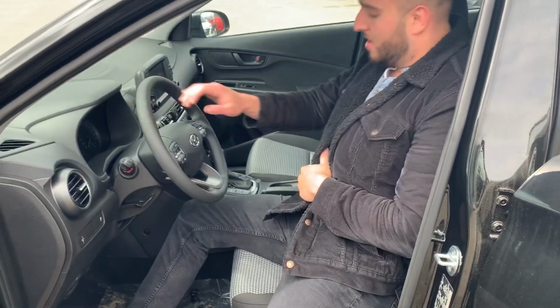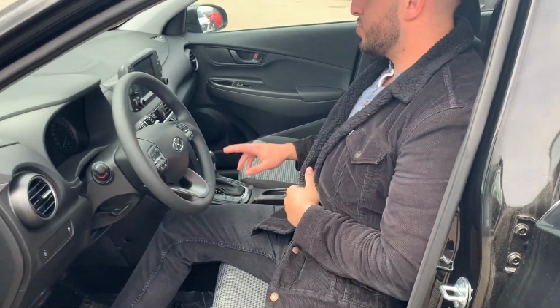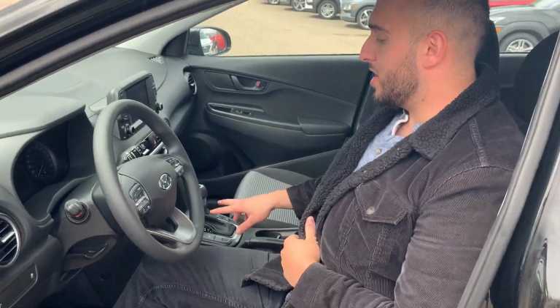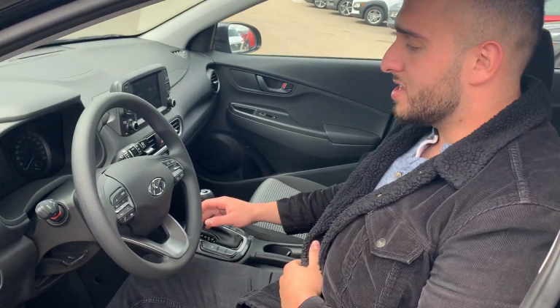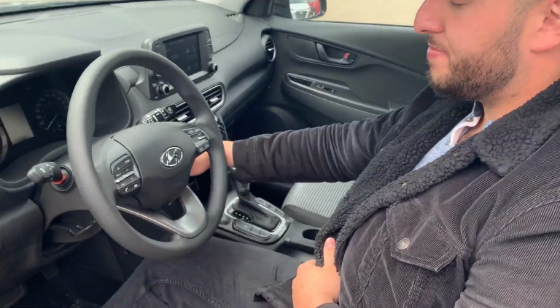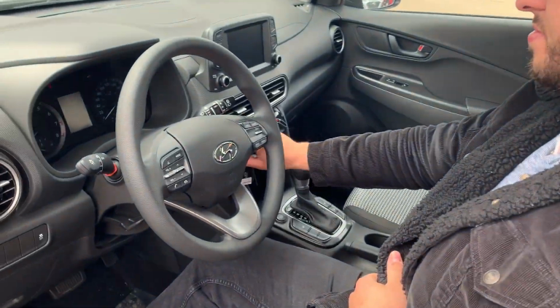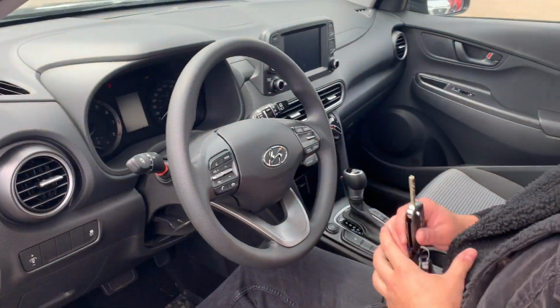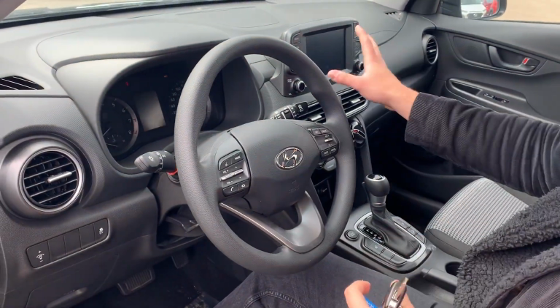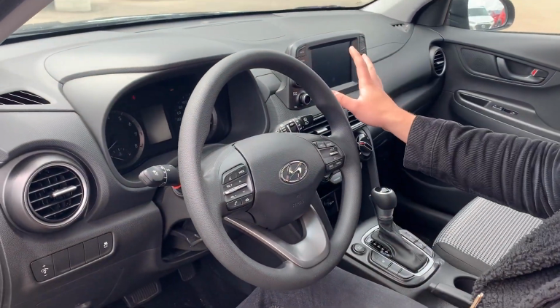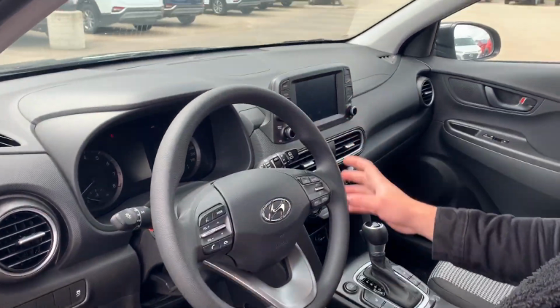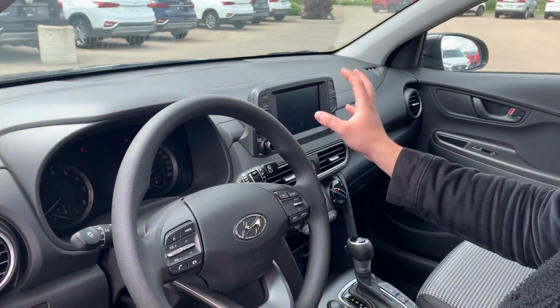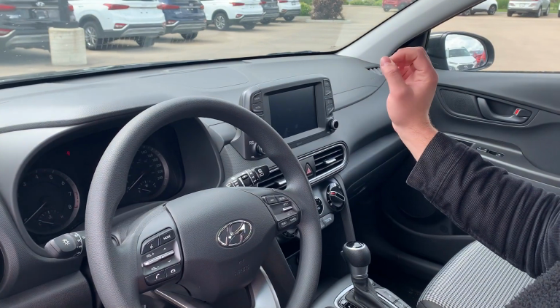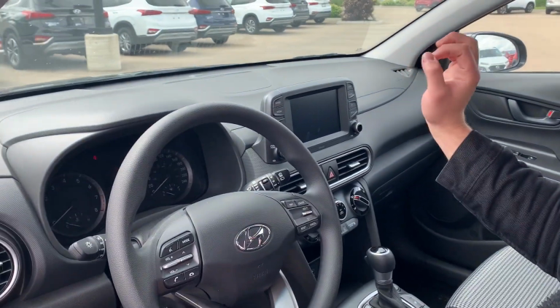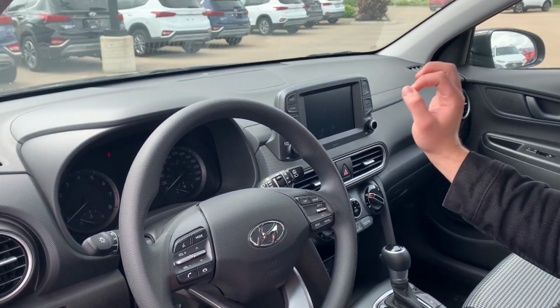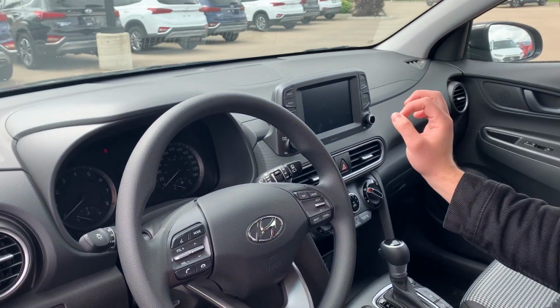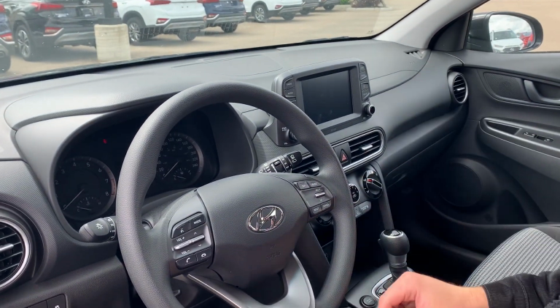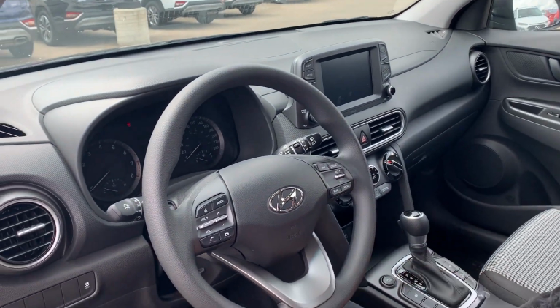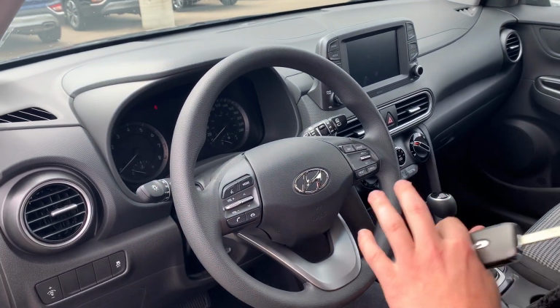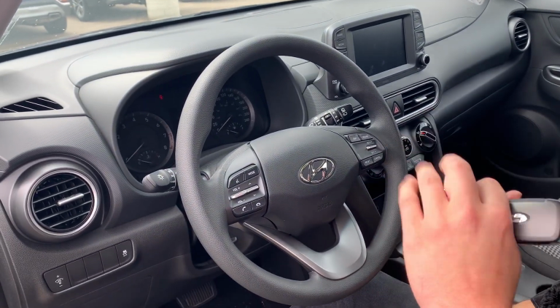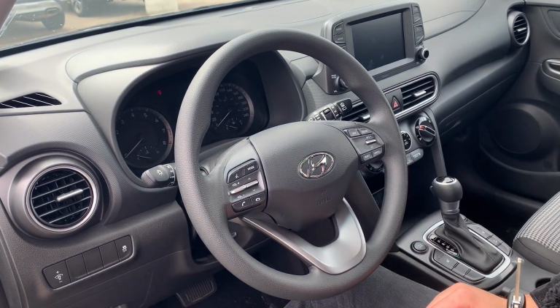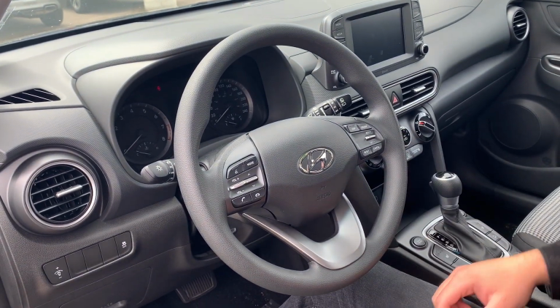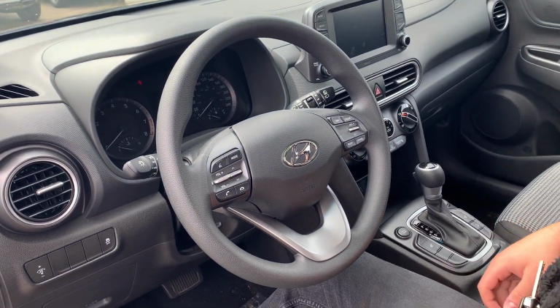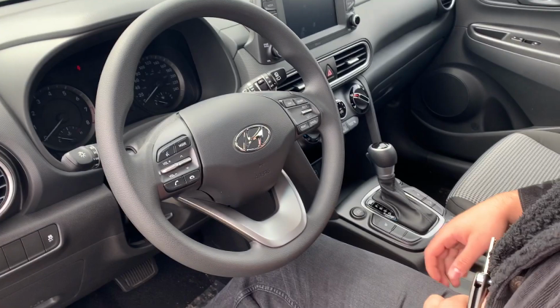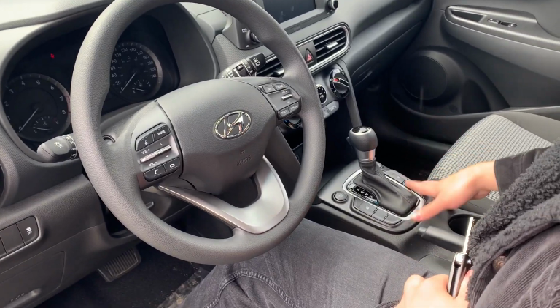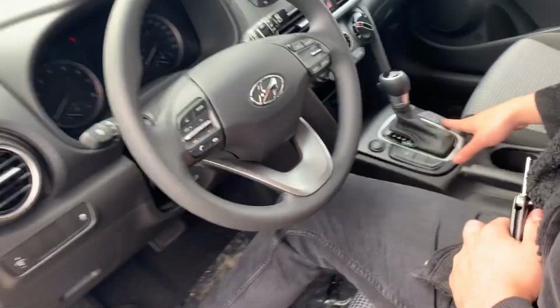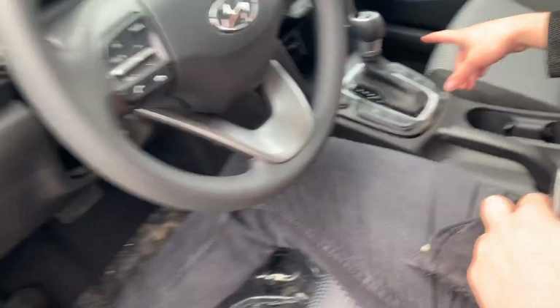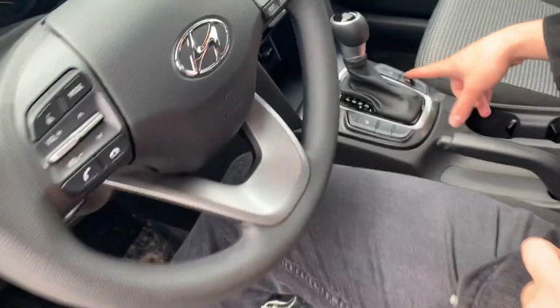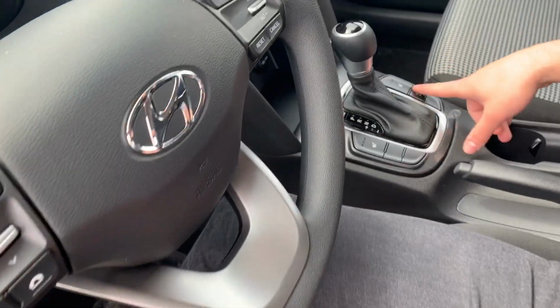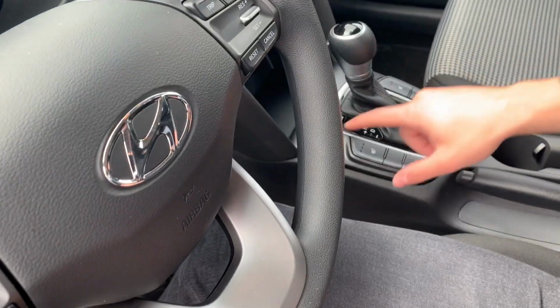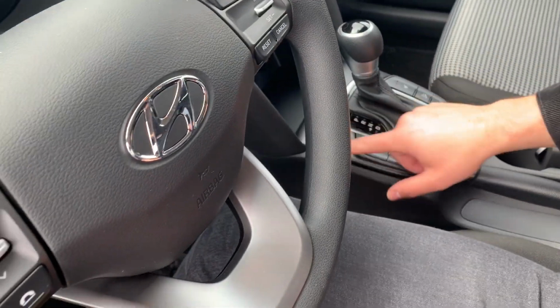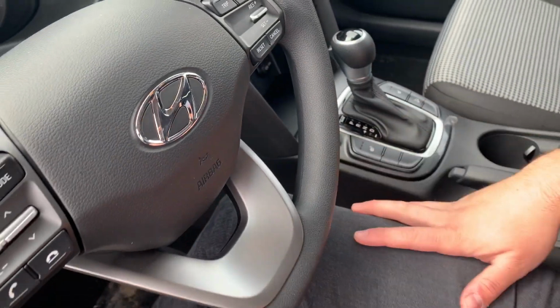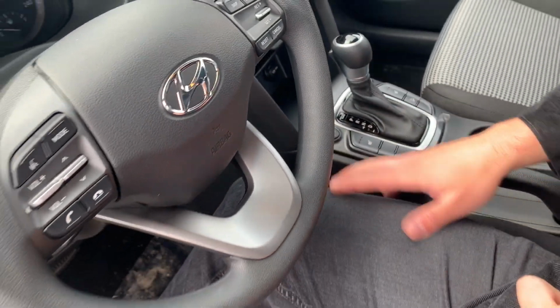It comes with heated seats, a backup camera, and it's Apple and Android CarPlay friendly. It also has hill descent control and multiple drive modes.